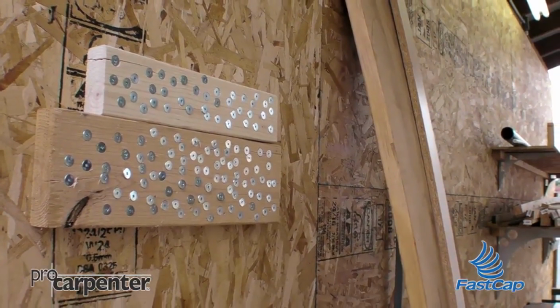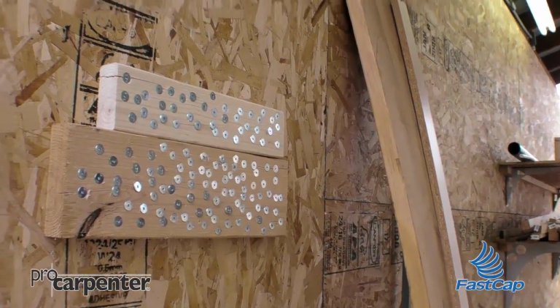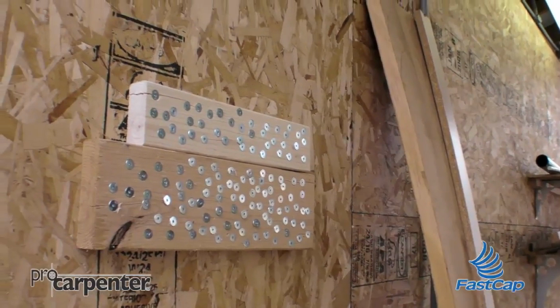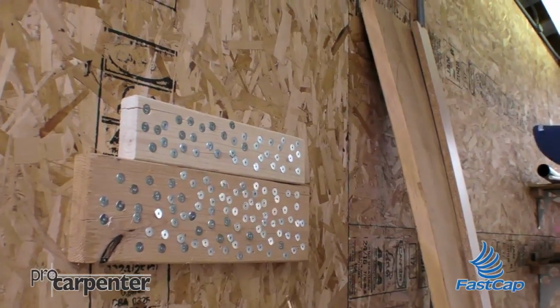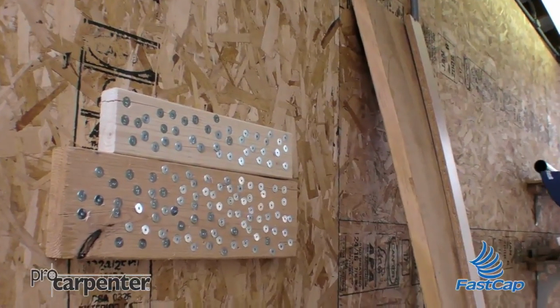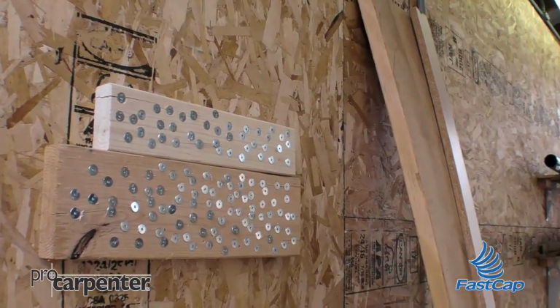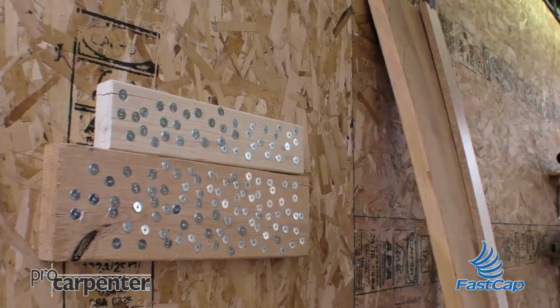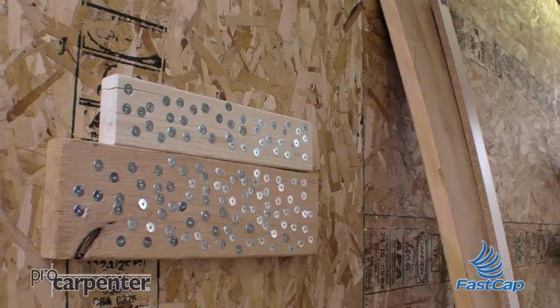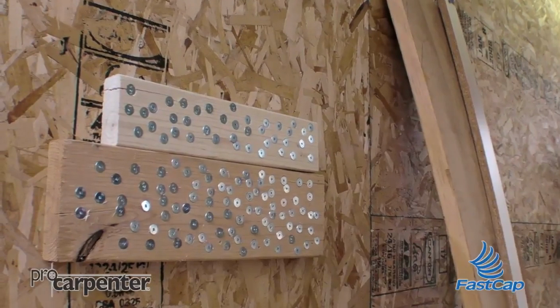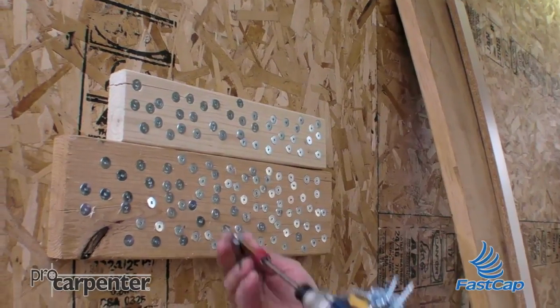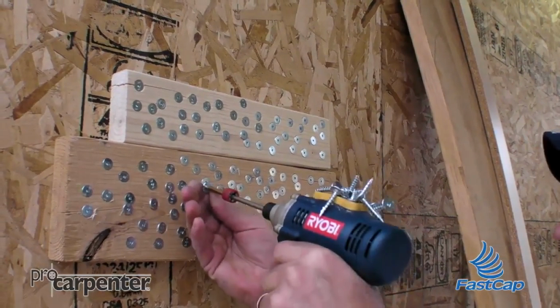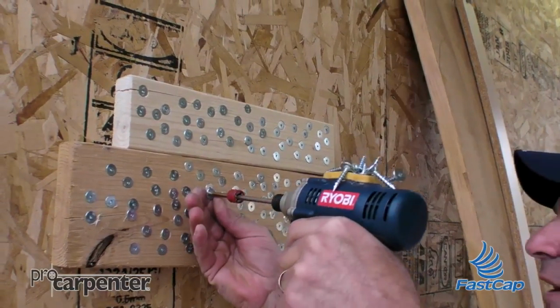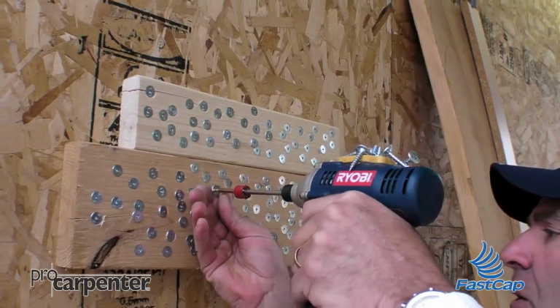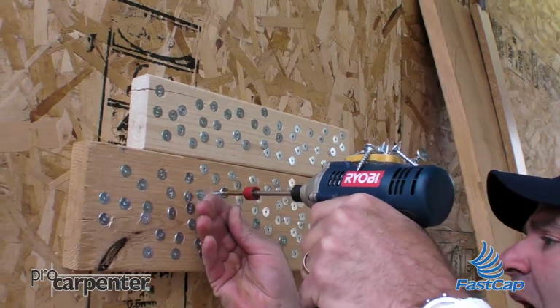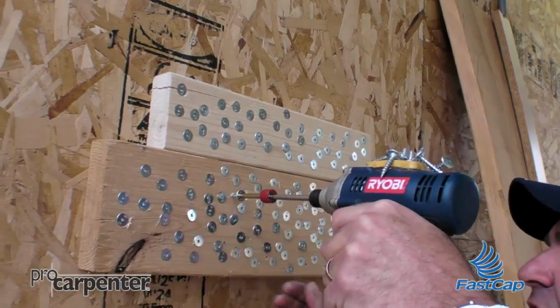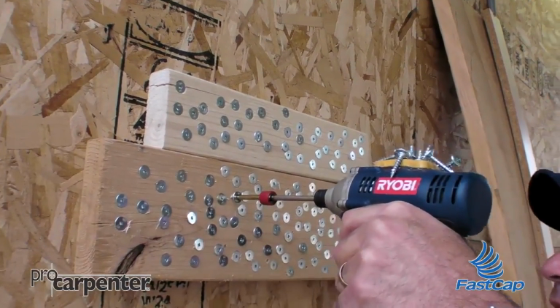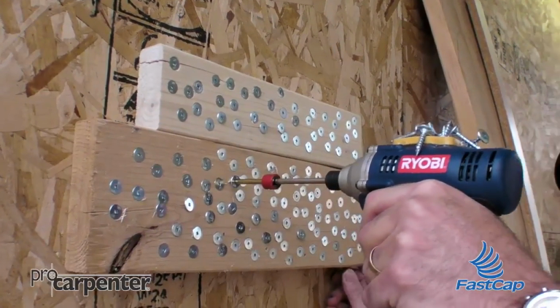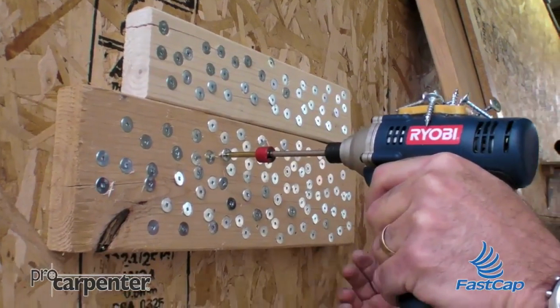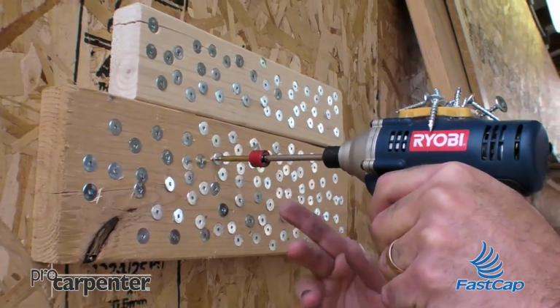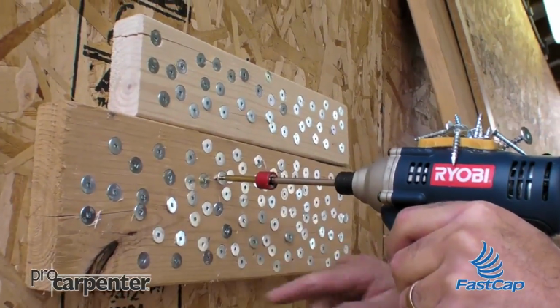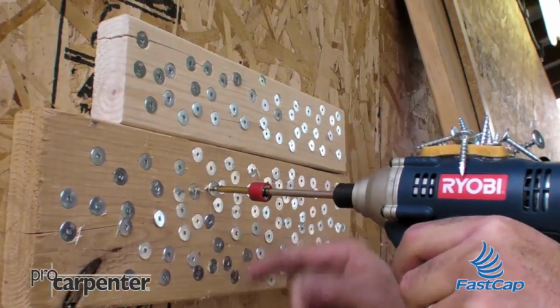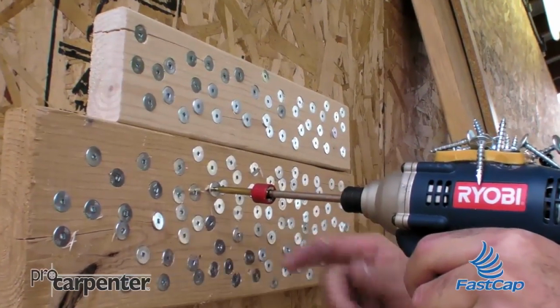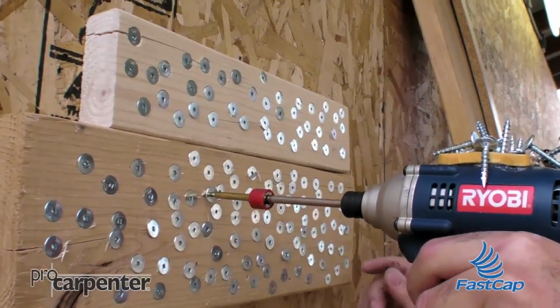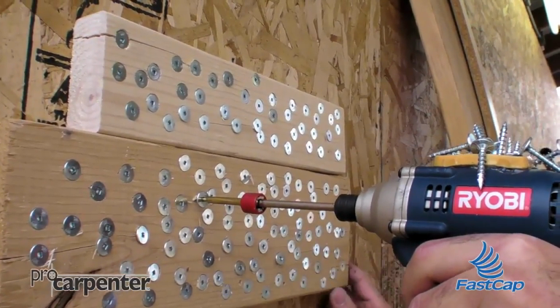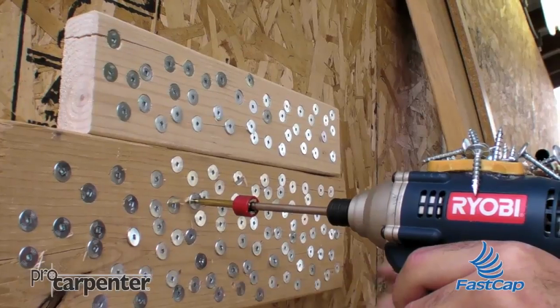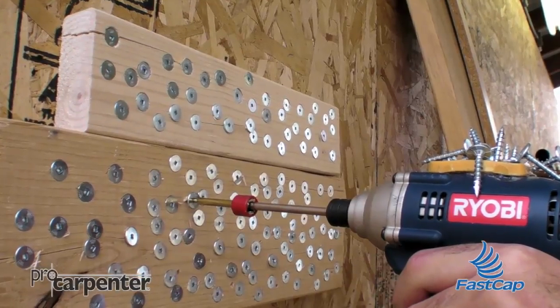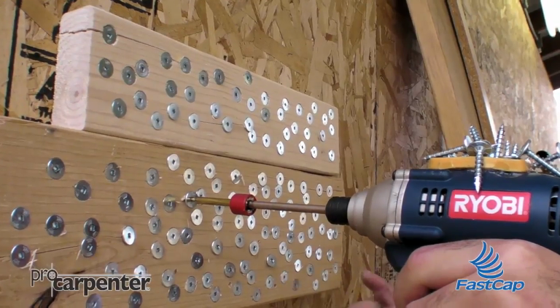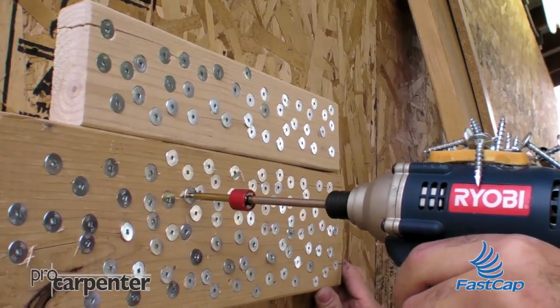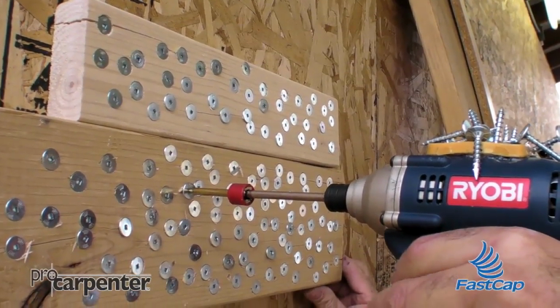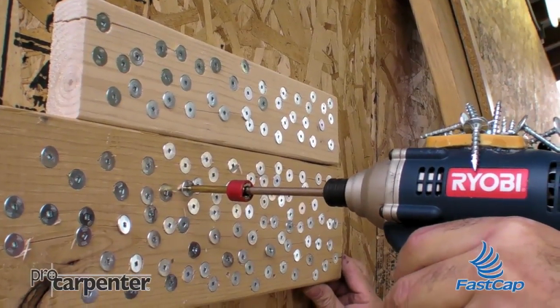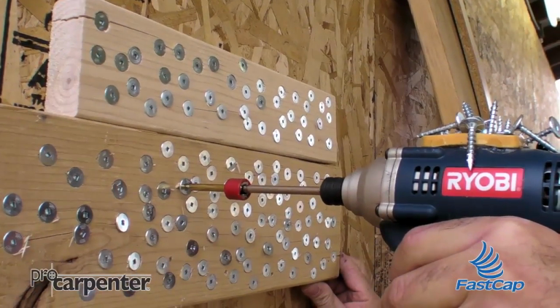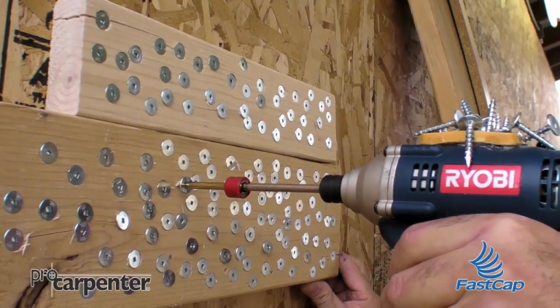A couple of the interesting things we're doing here is when we put the screw in, we're actually at an angle and letting the tip roll out a little bit, and it's still recovering and doing a great job.